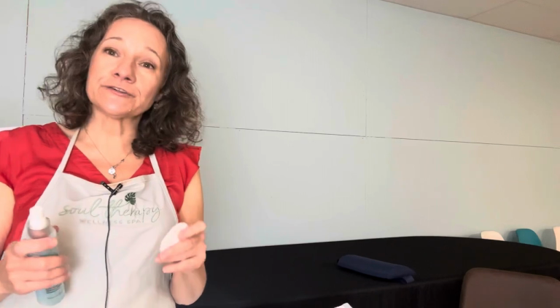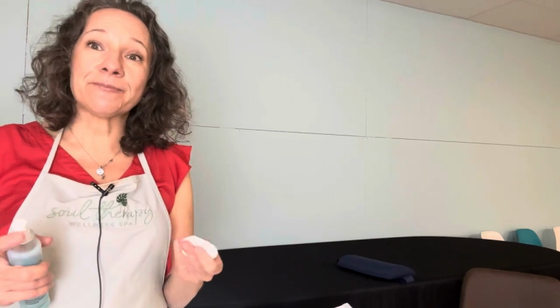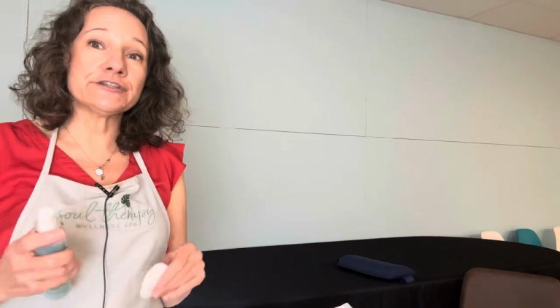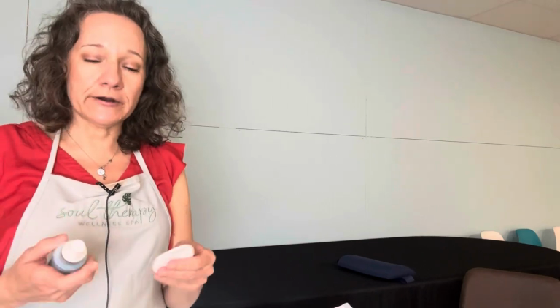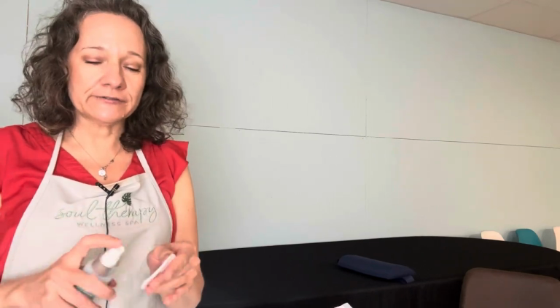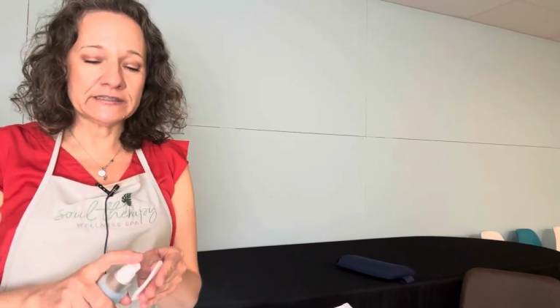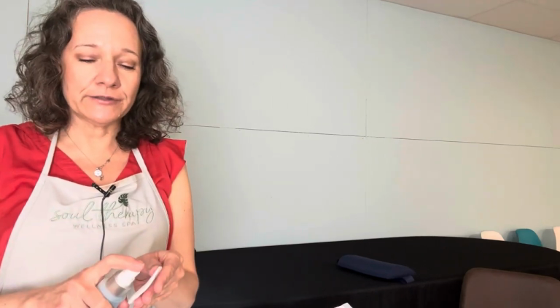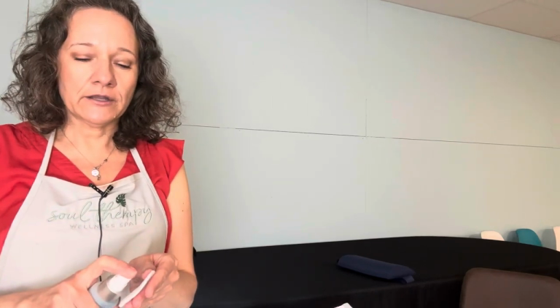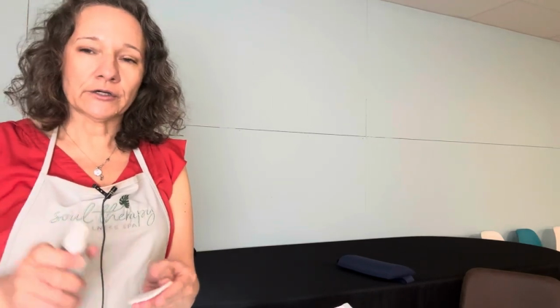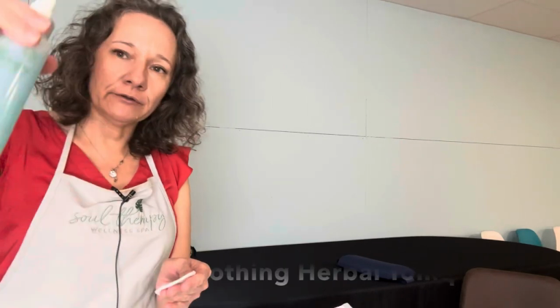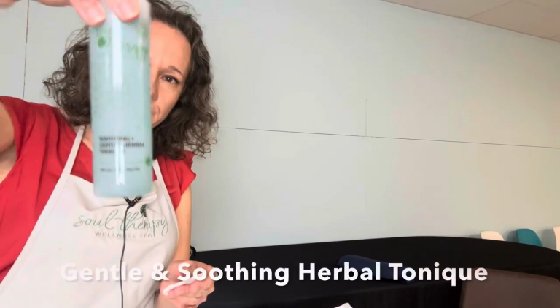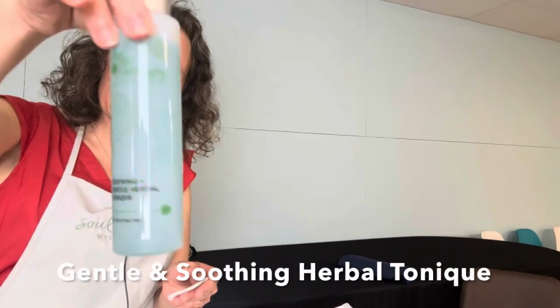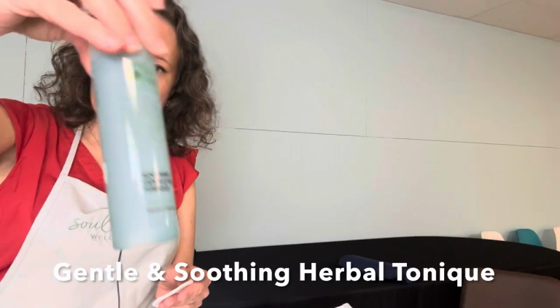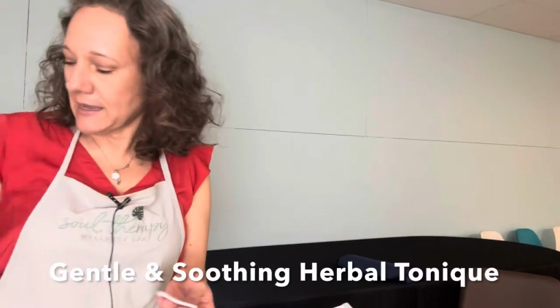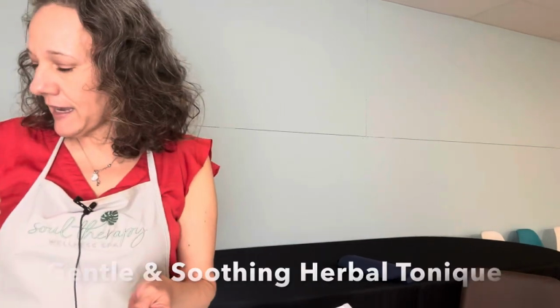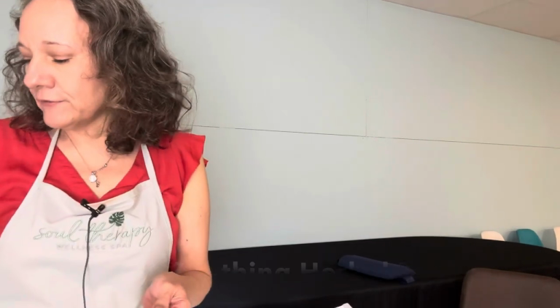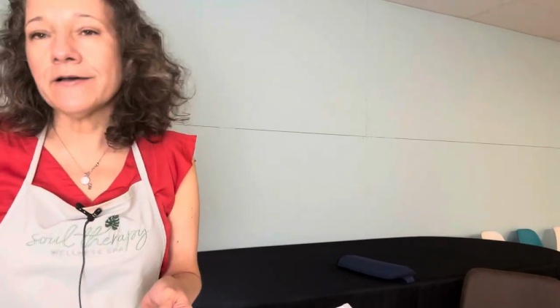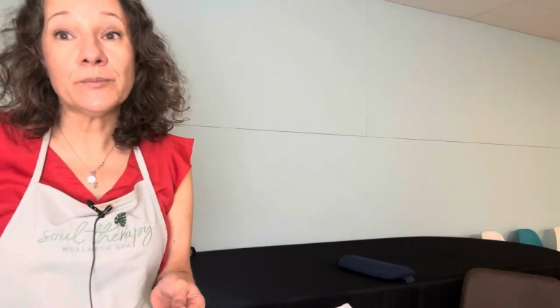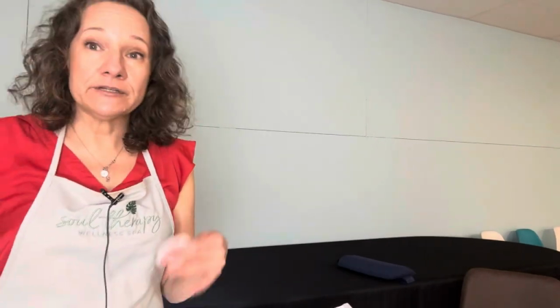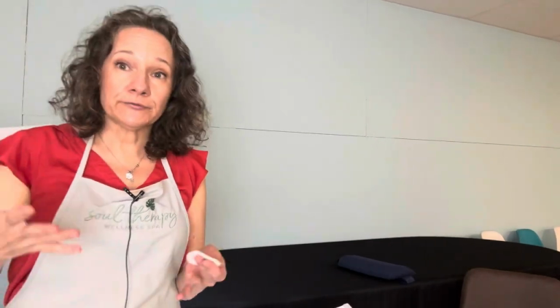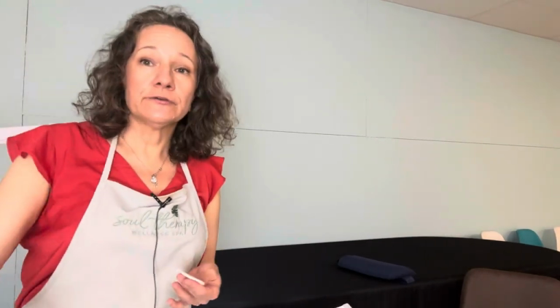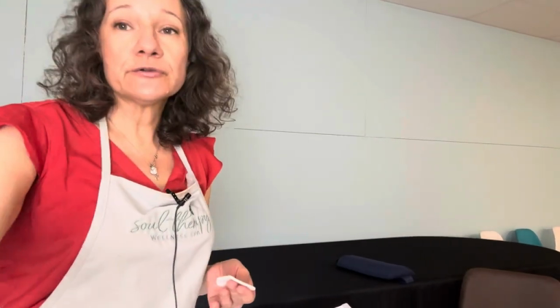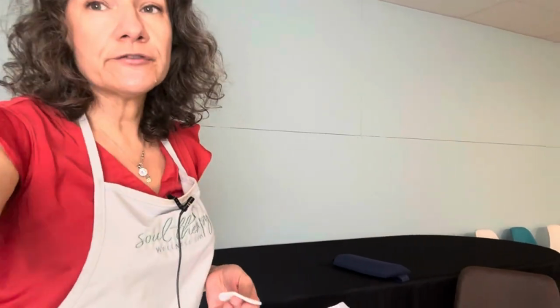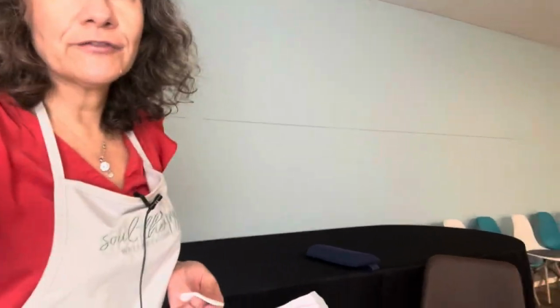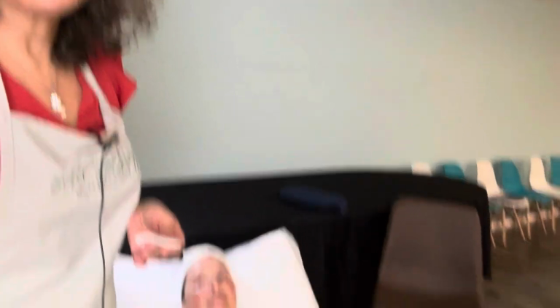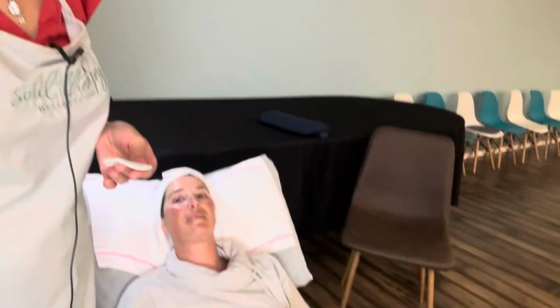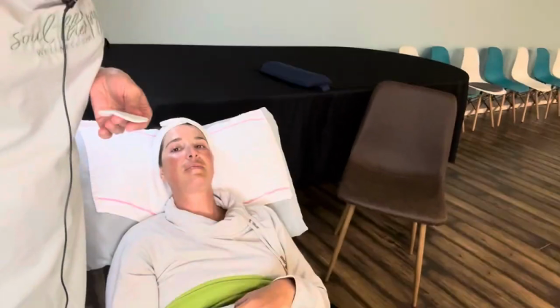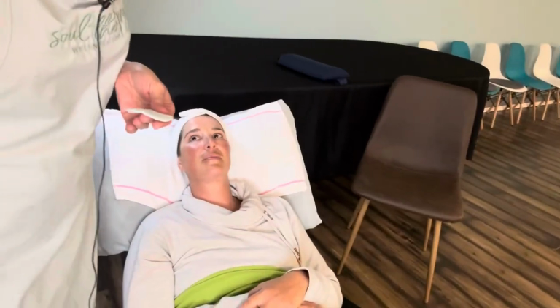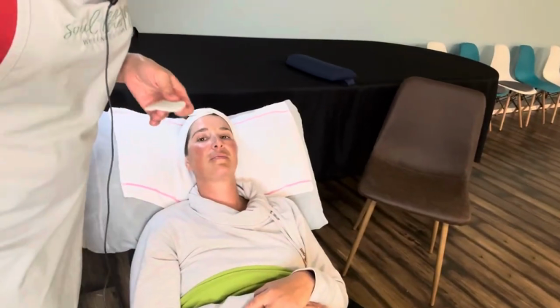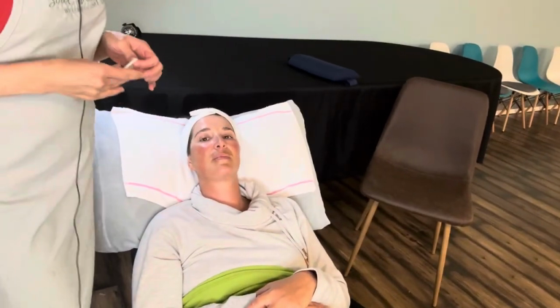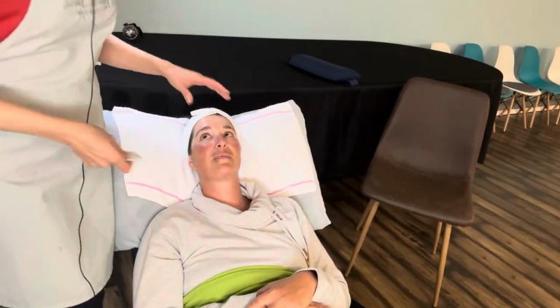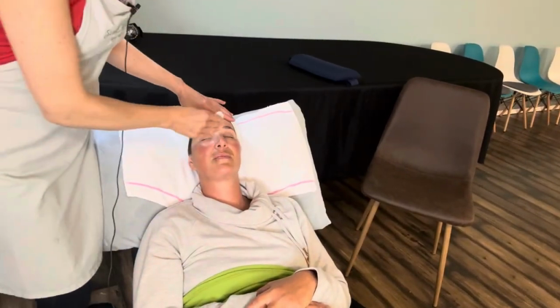First step, we're going to do our gentle and soothing herbal tonique. If you have makeup on, we do prefer you to wash your face first, but we're going to just prep the skin with this toner.